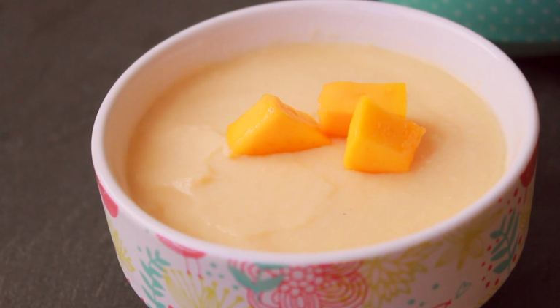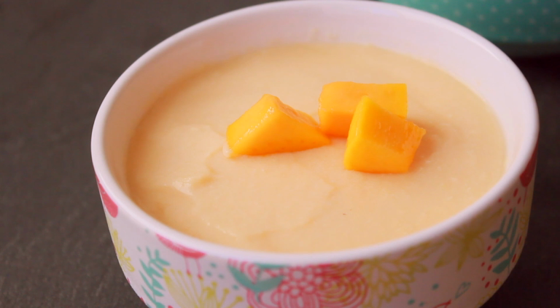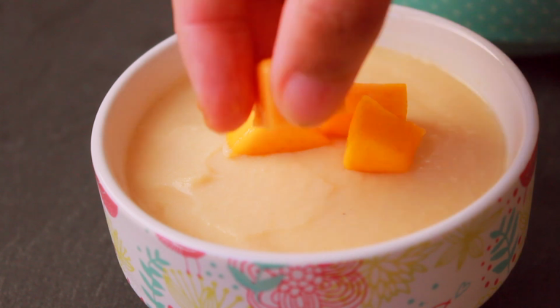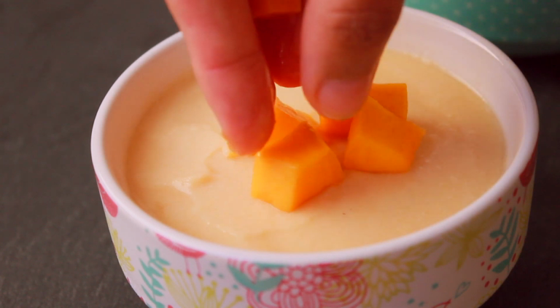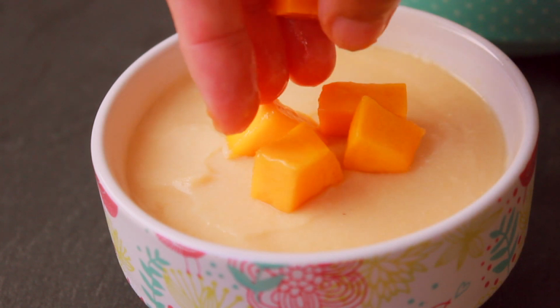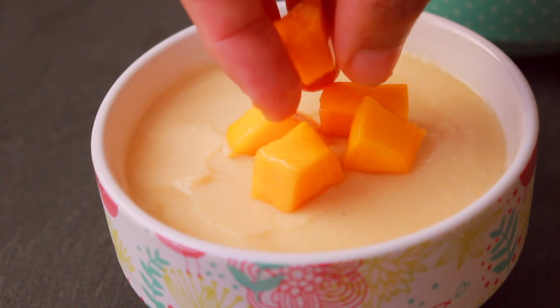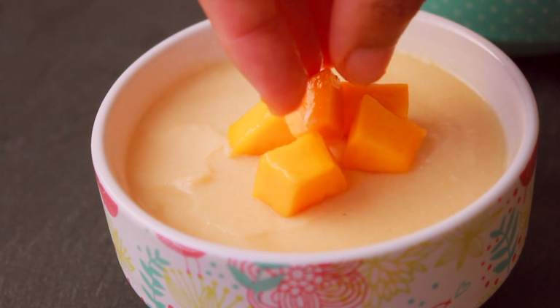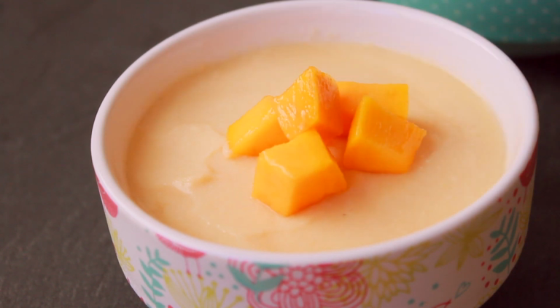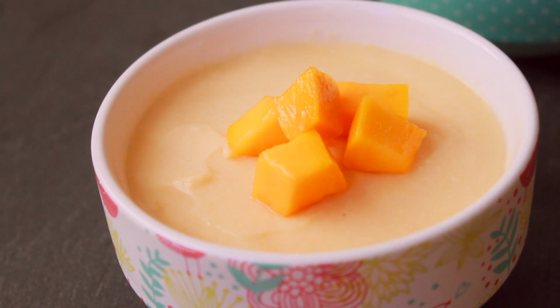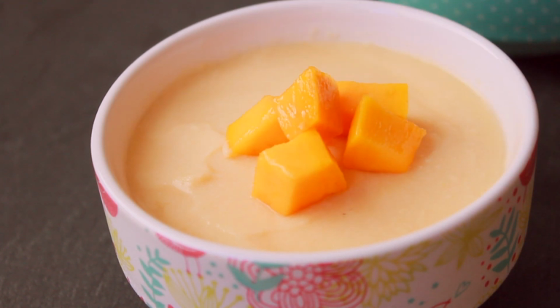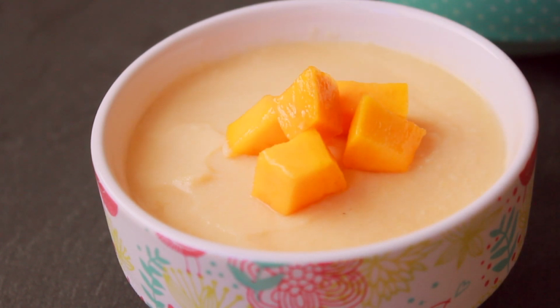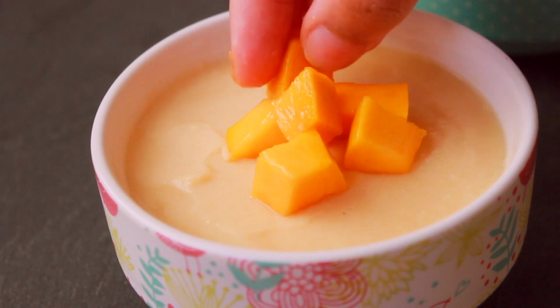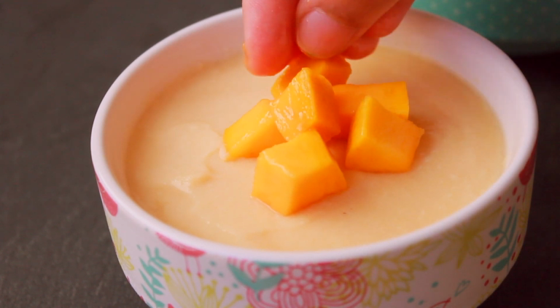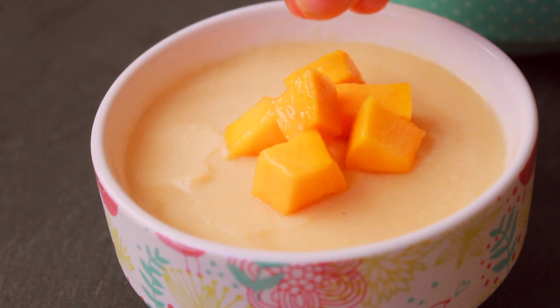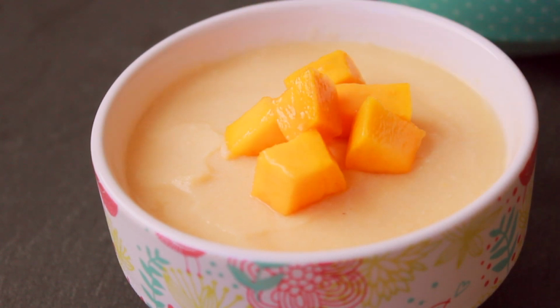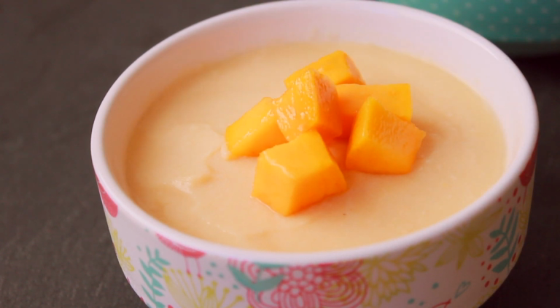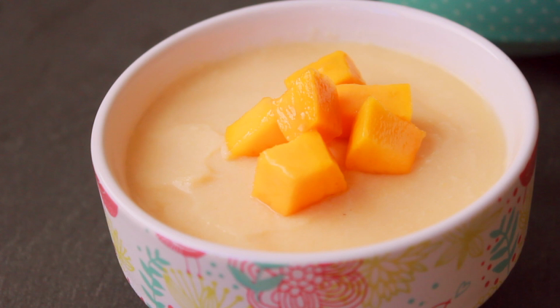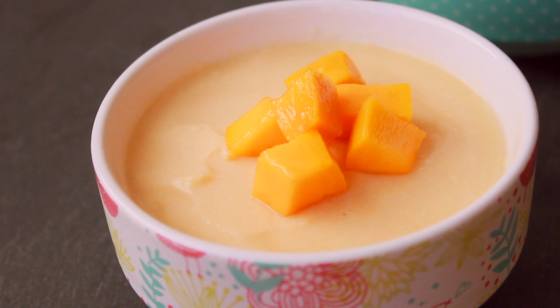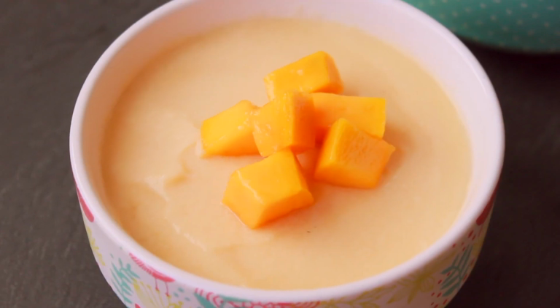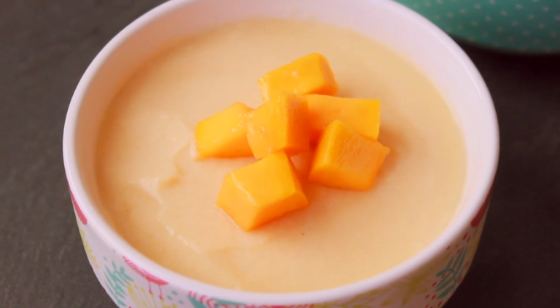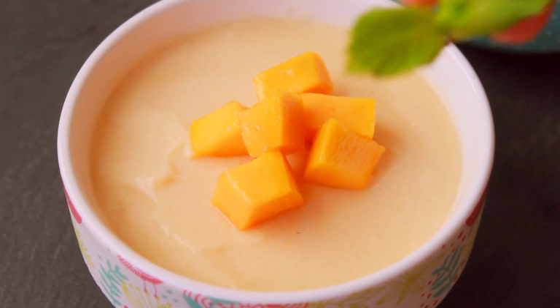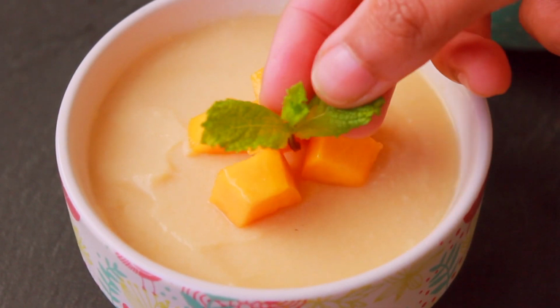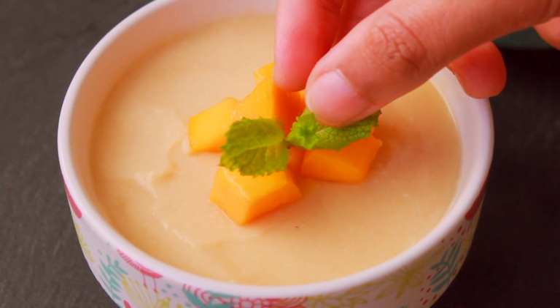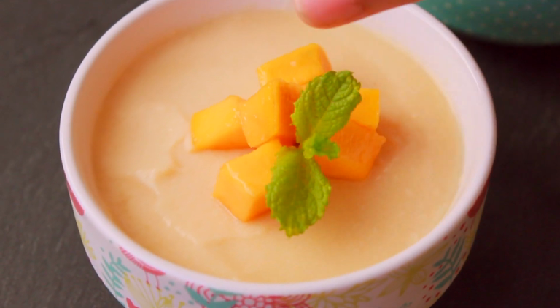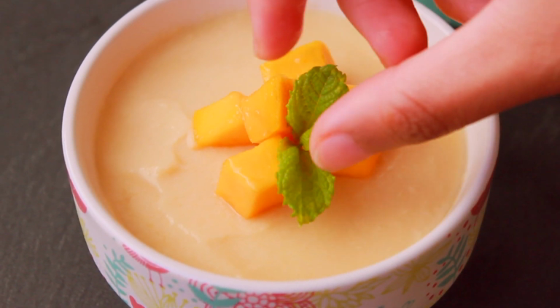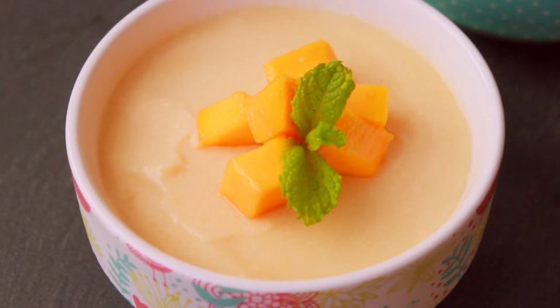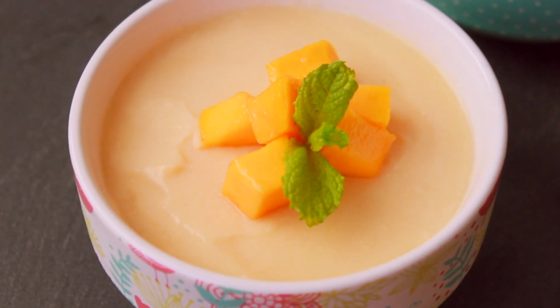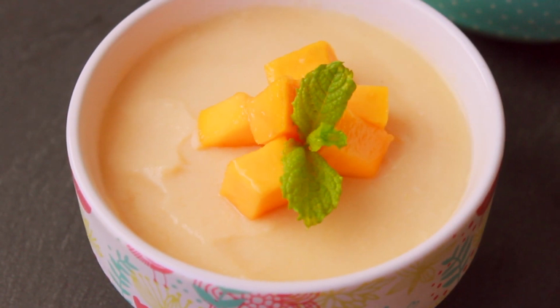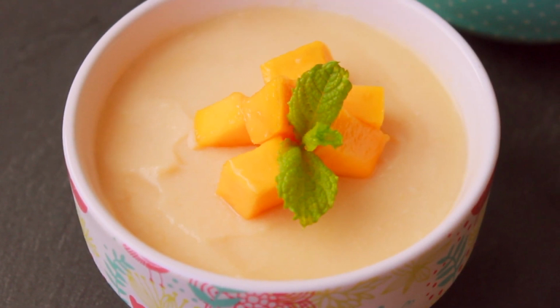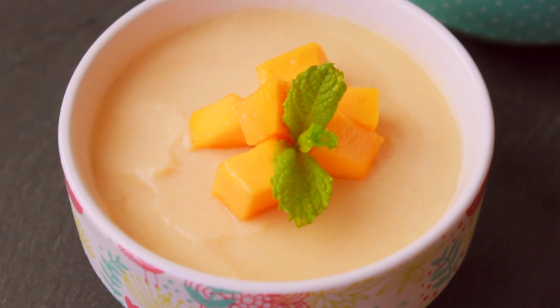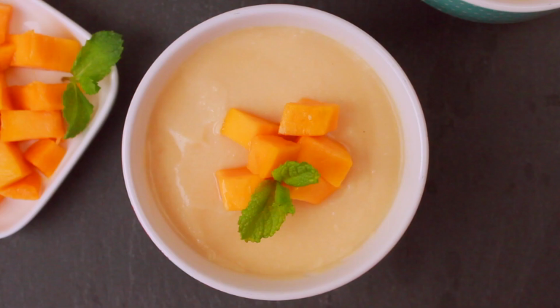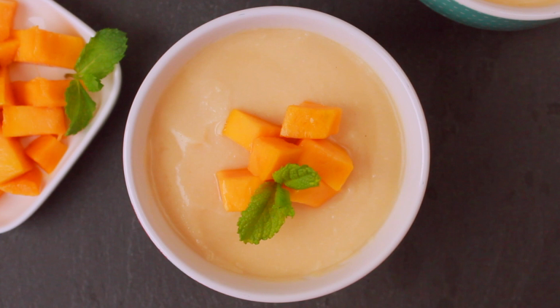If you have some fruits that are good, adding them is totally optional. Look, this is very good — it will be made as this vanilla pudding.